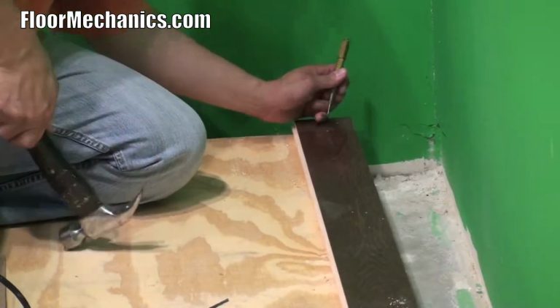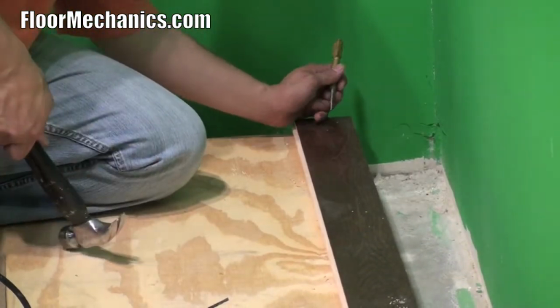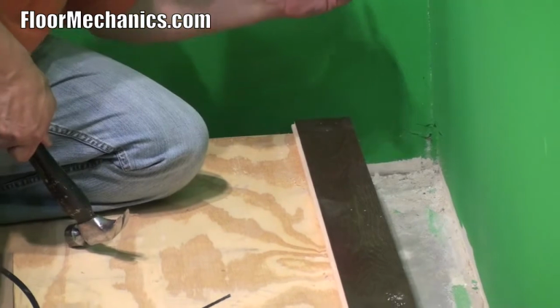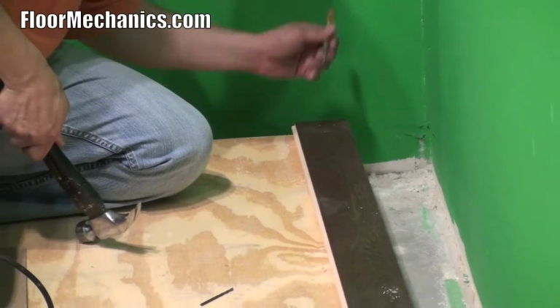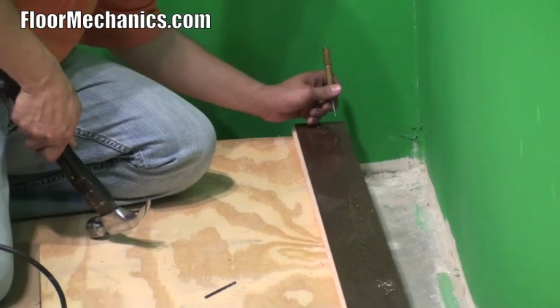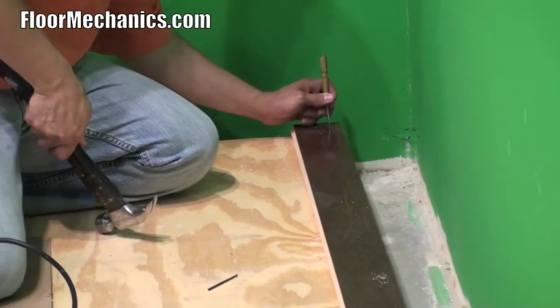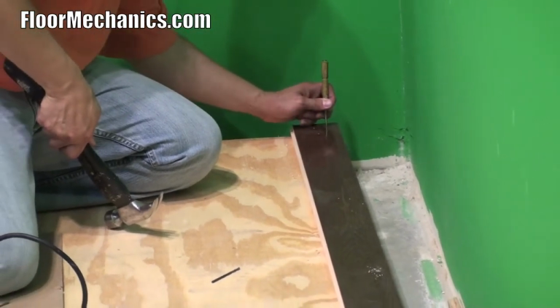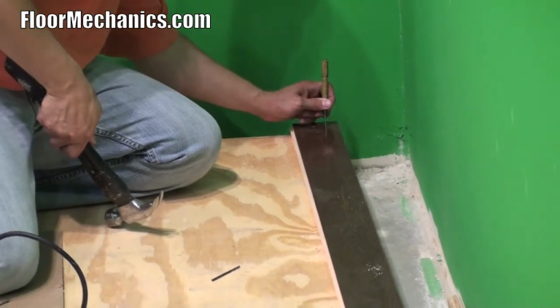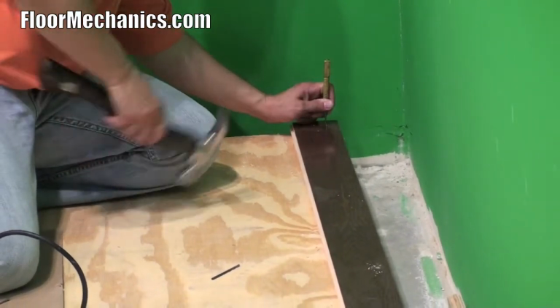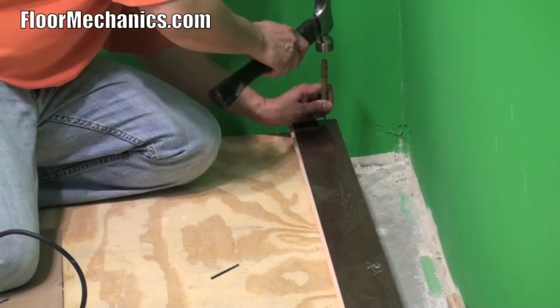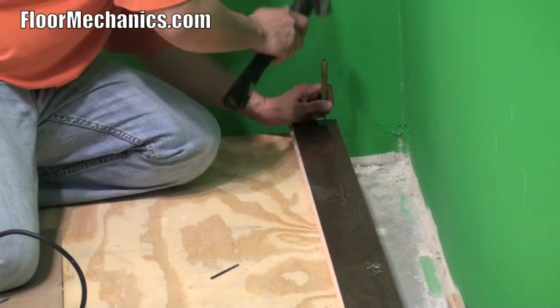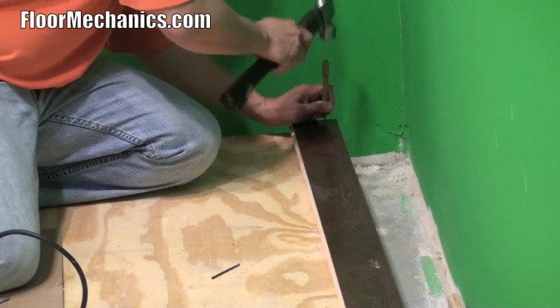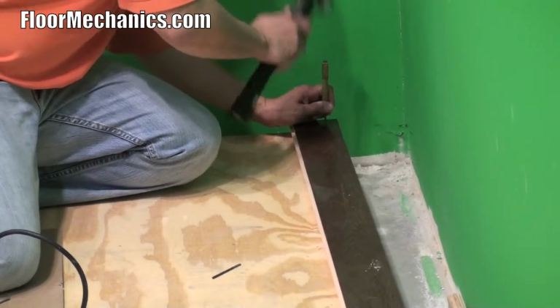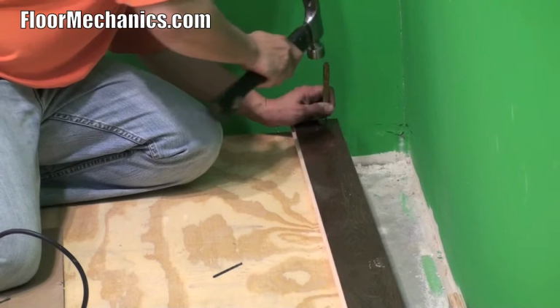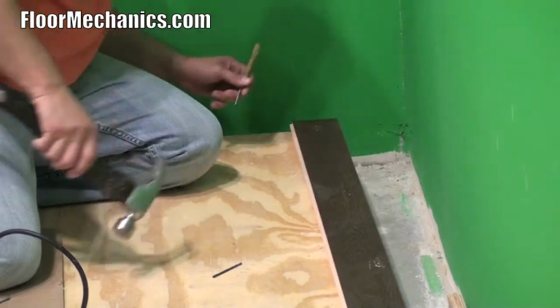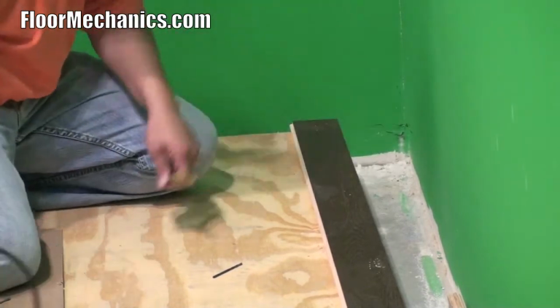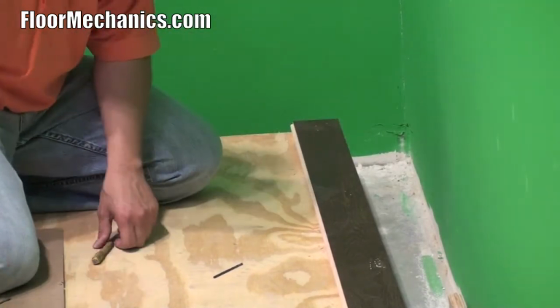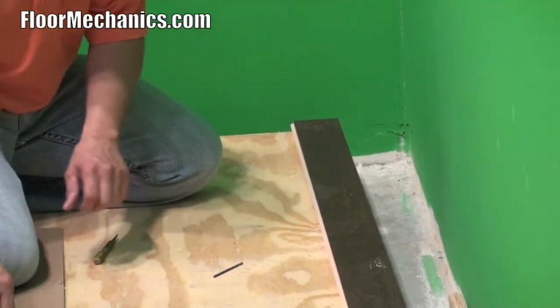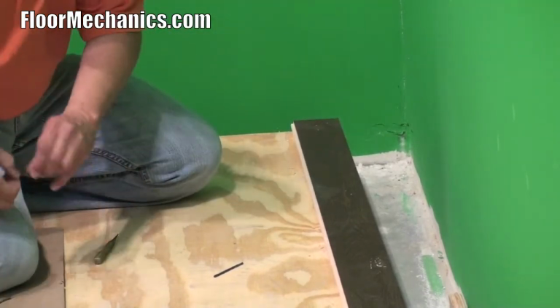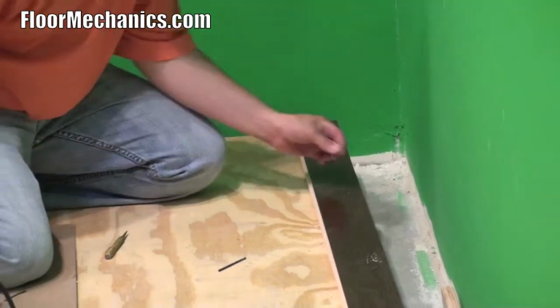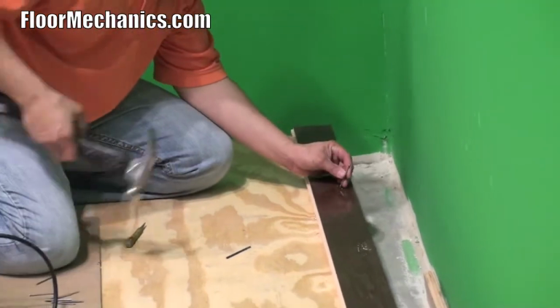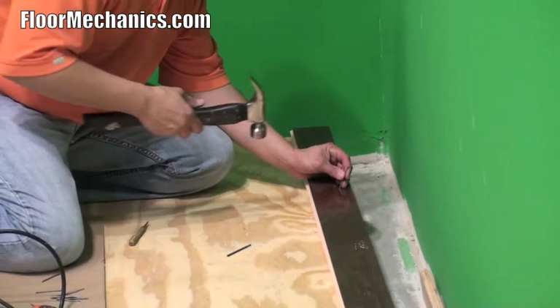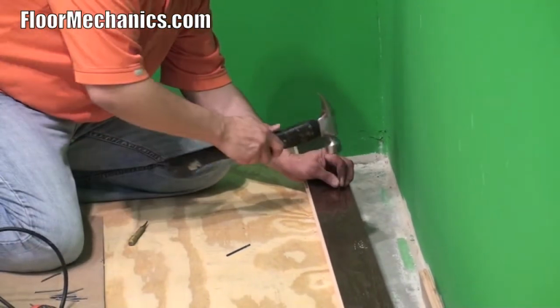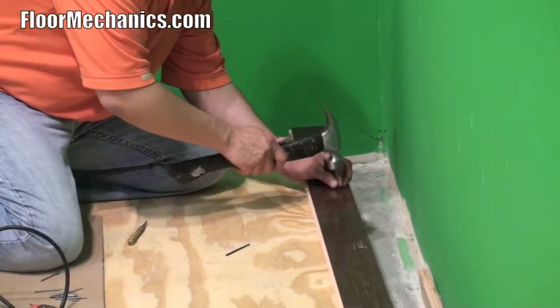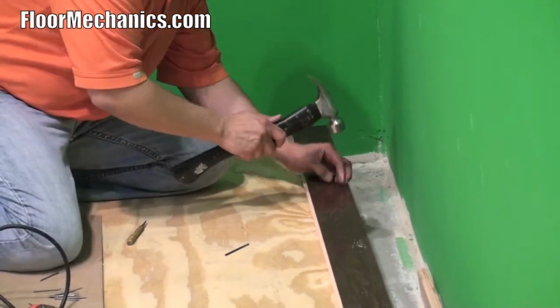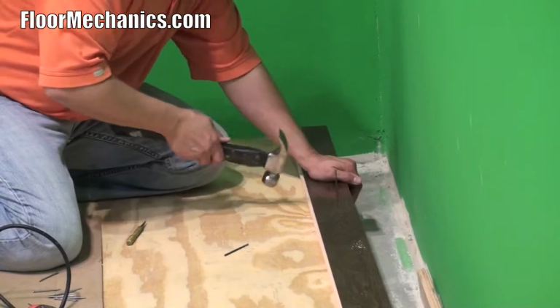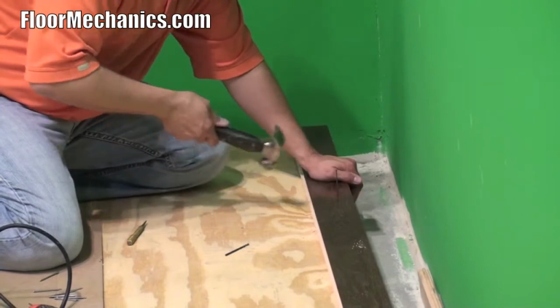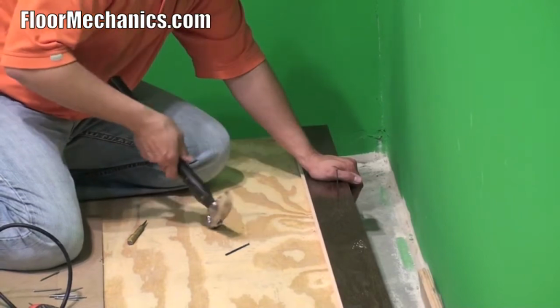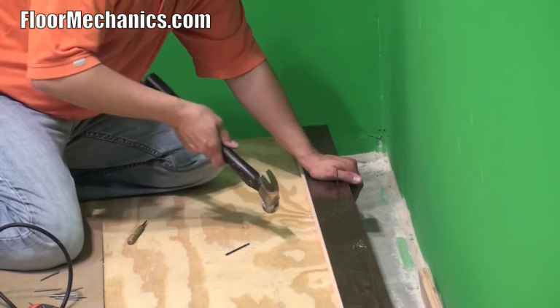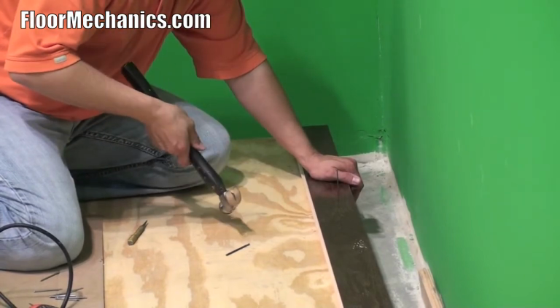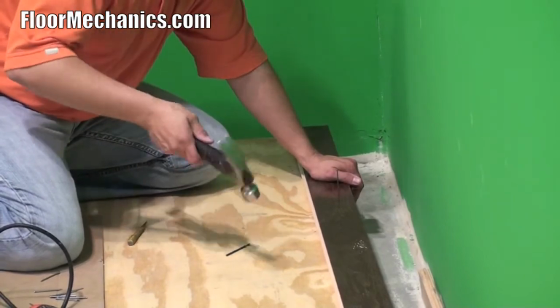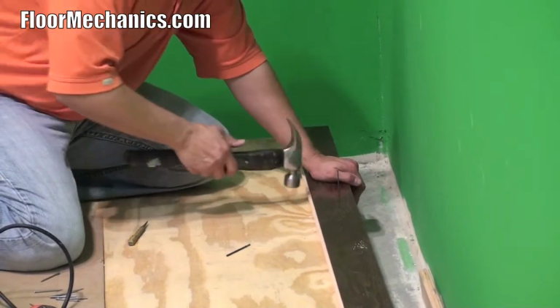On pre-finished material, you want to make sure you use a nail set so you don't damage the finish of the floor. Drive in the face nails first, and it makes it easier to drive the blind nails after you come back.